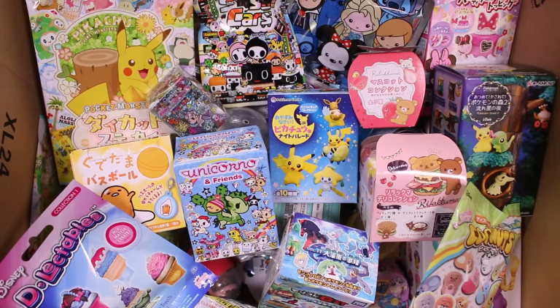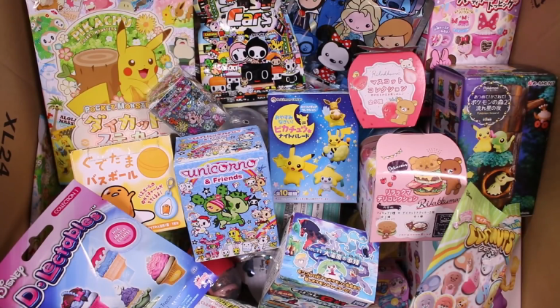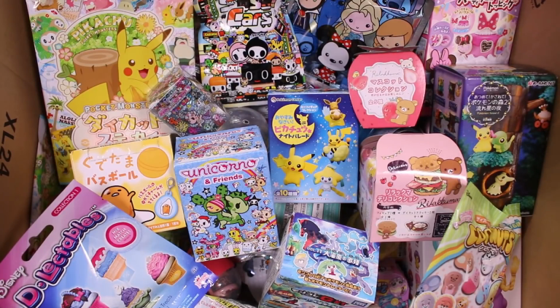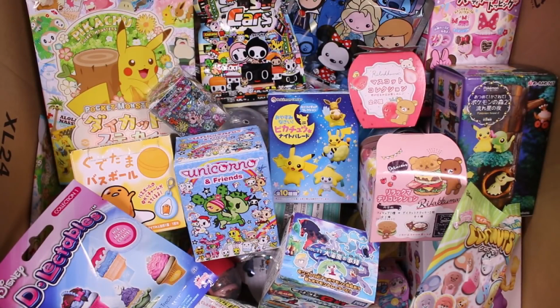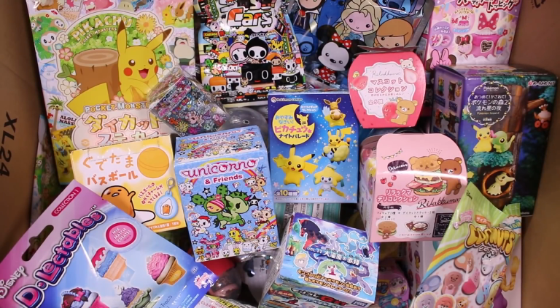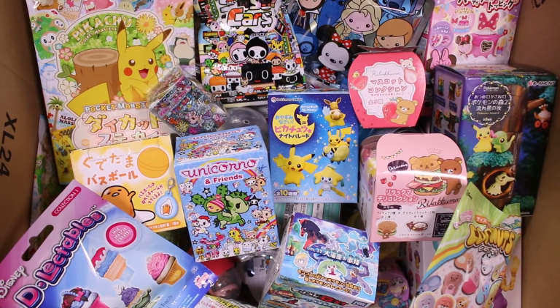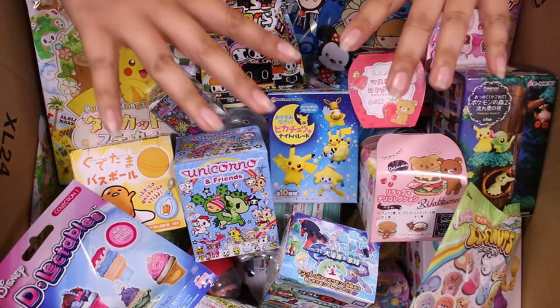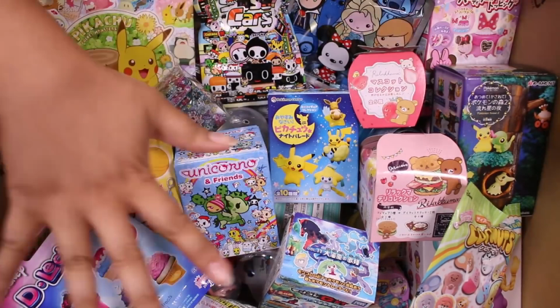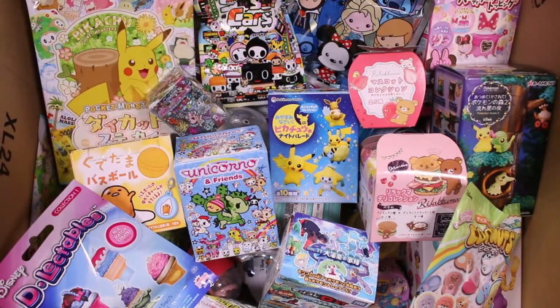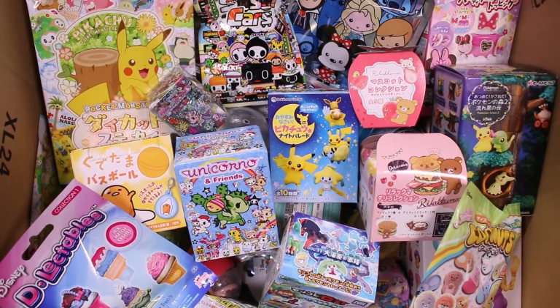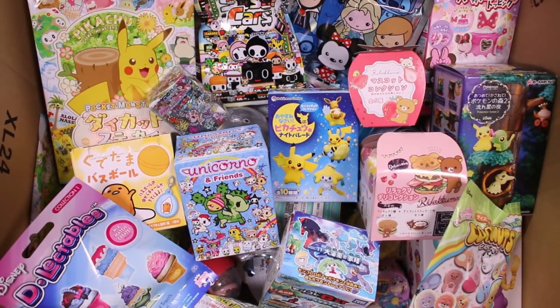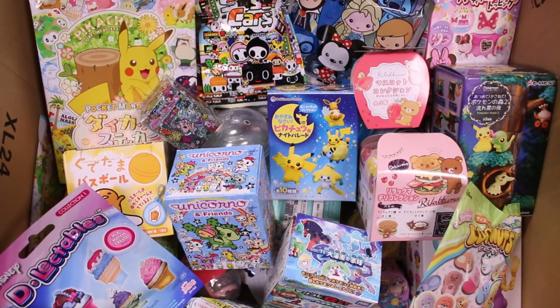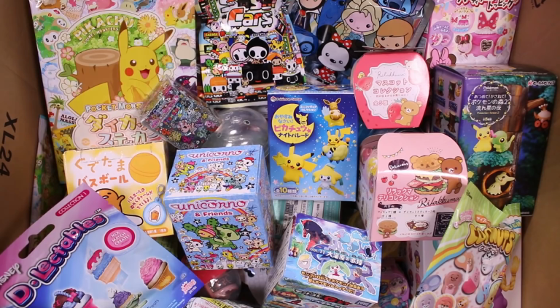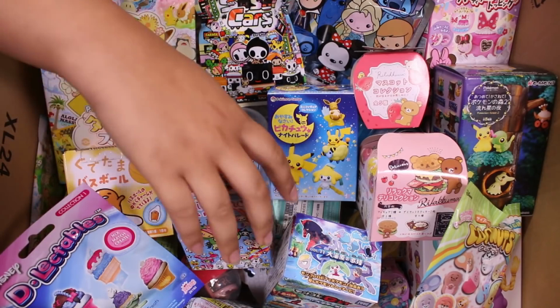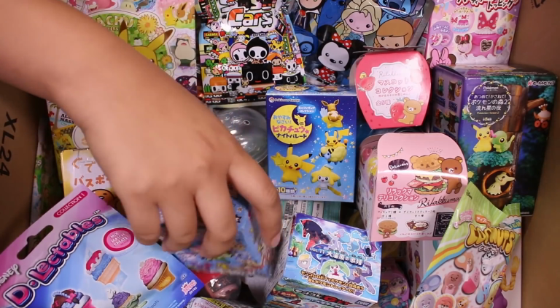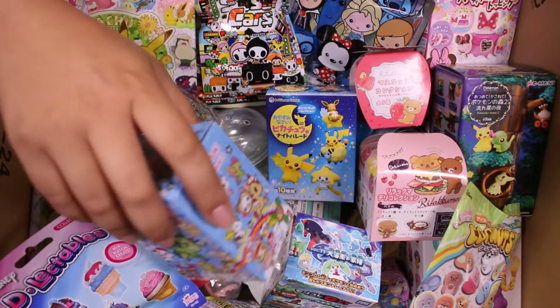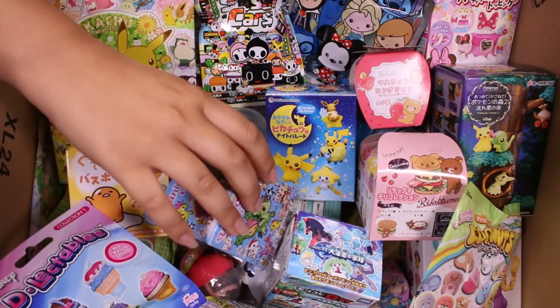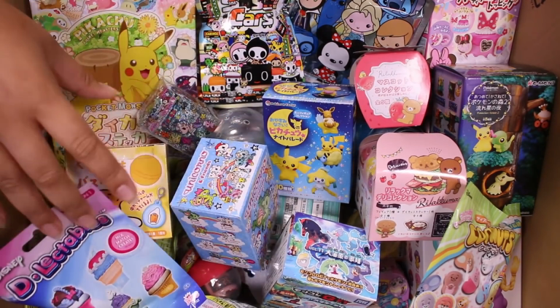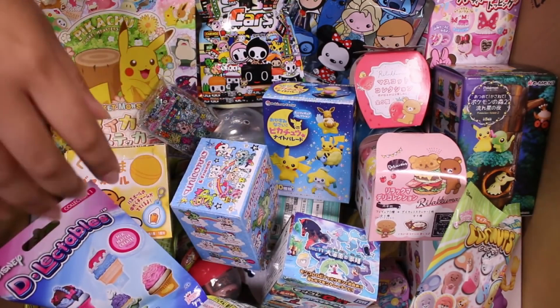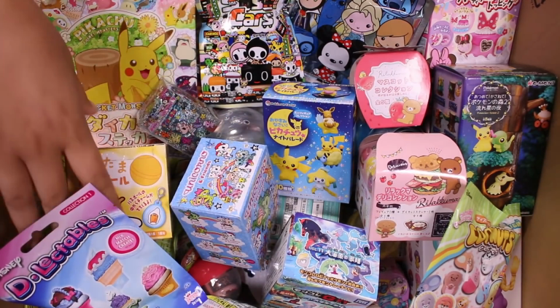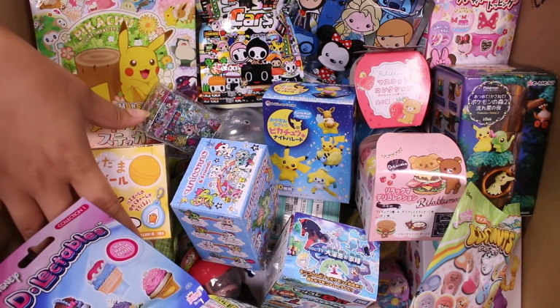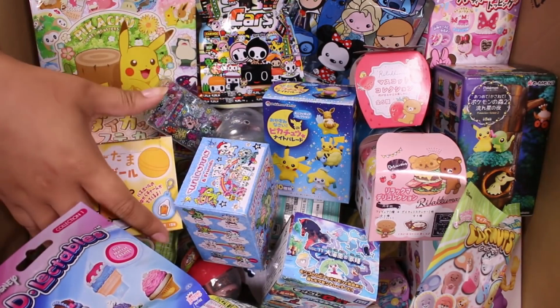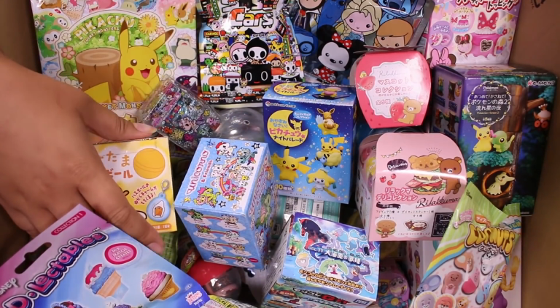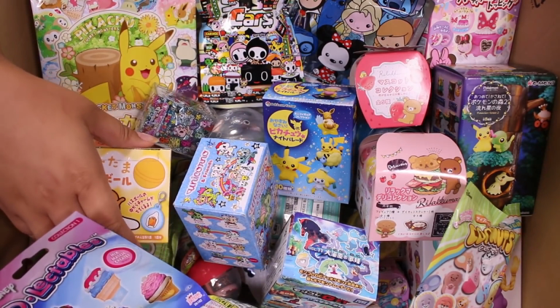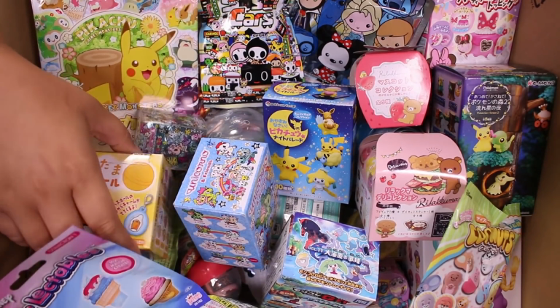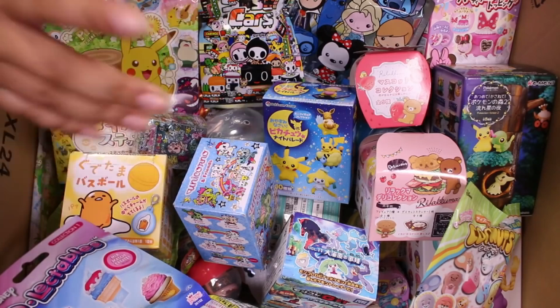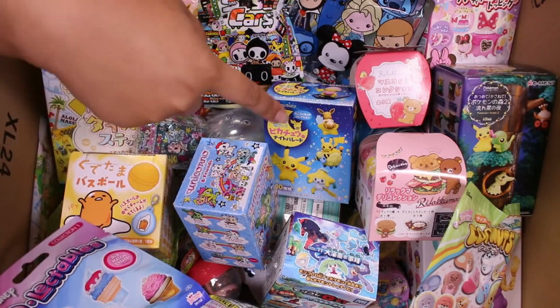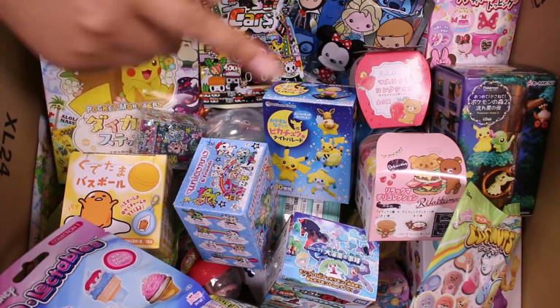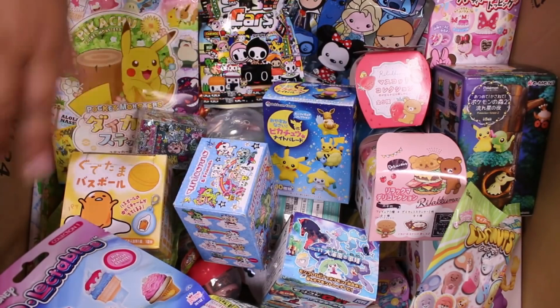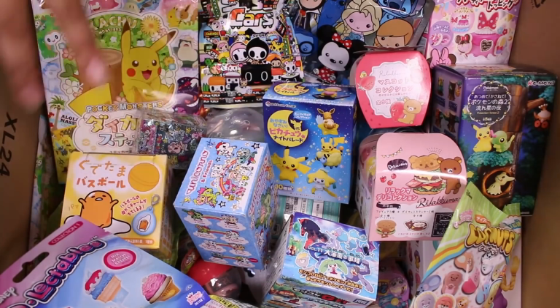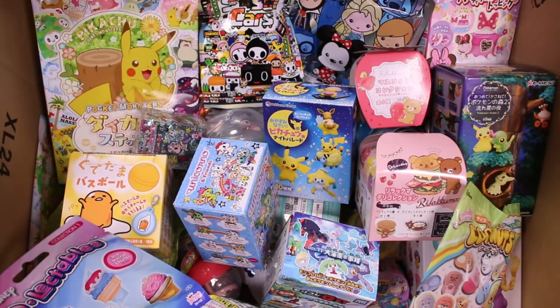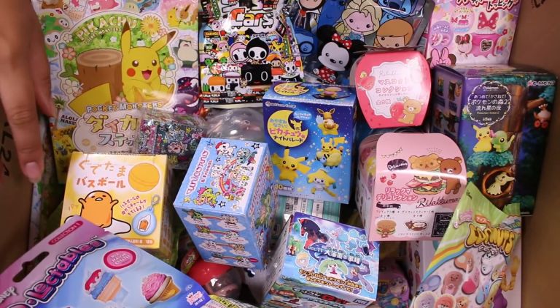Hey guys, it's Abby and I am back with a new magical blind box video. I hope you guys enjoyed my 100 gacha opening — that was so much fun. If you haven't seen it yet, the link is around here somewhere, so check it out.